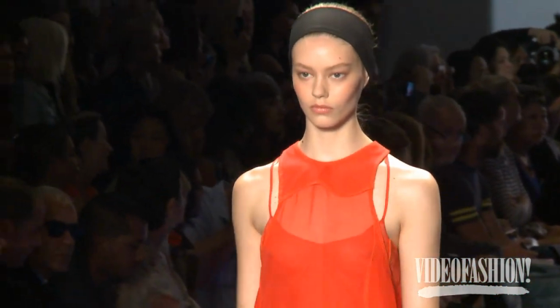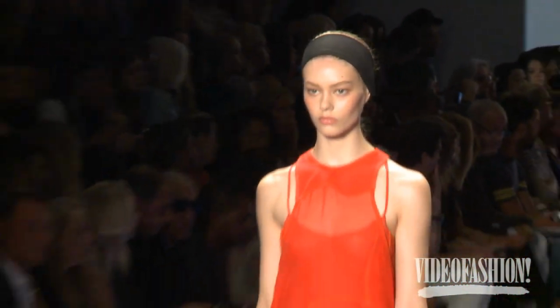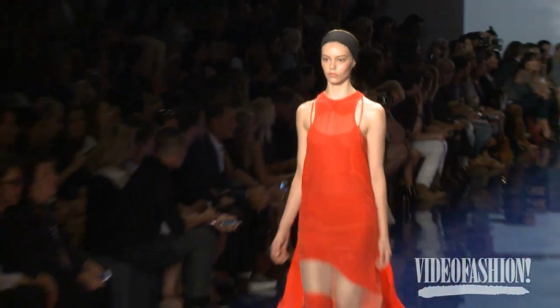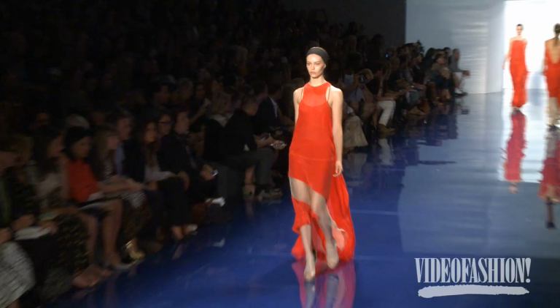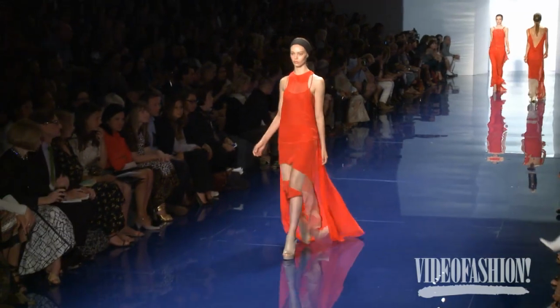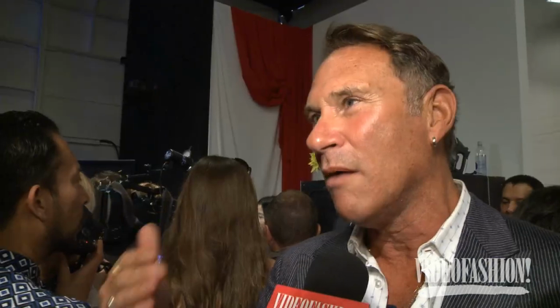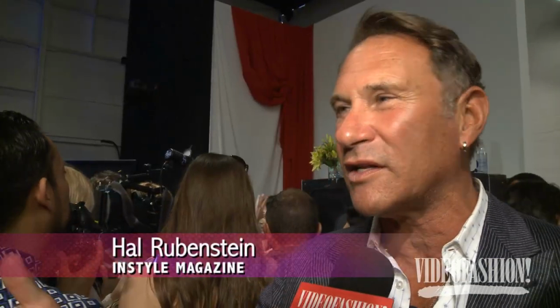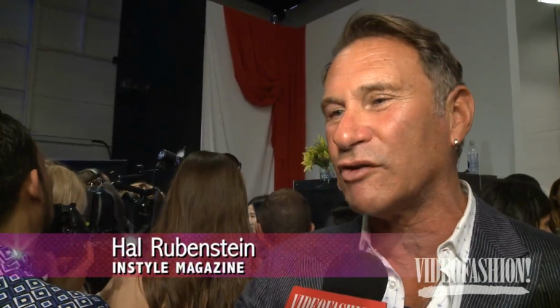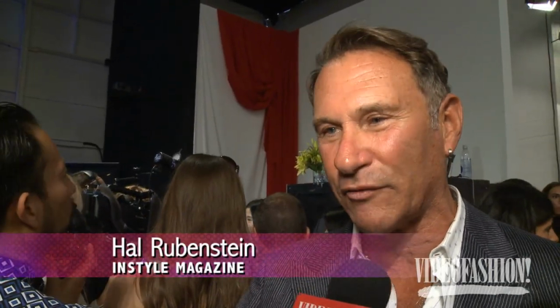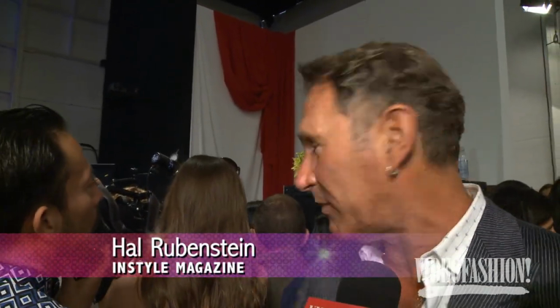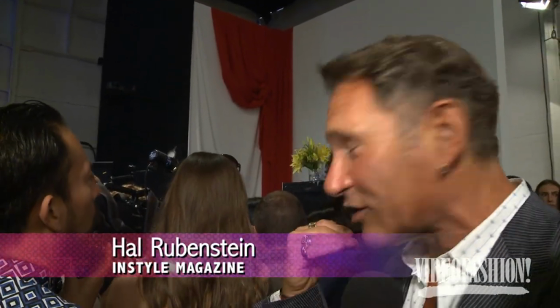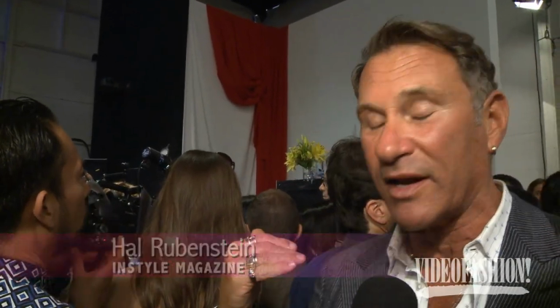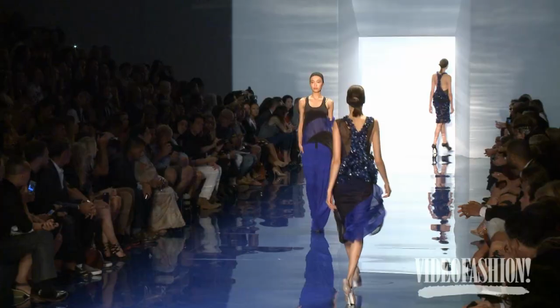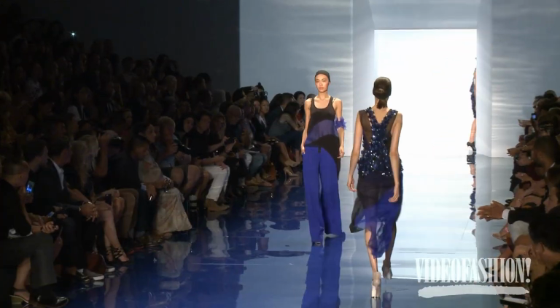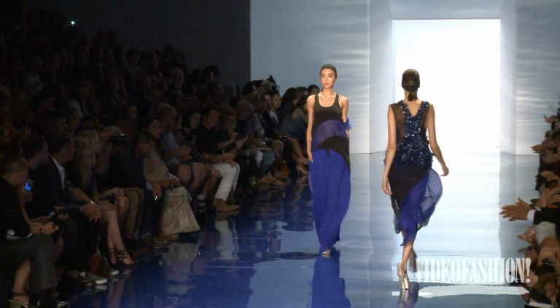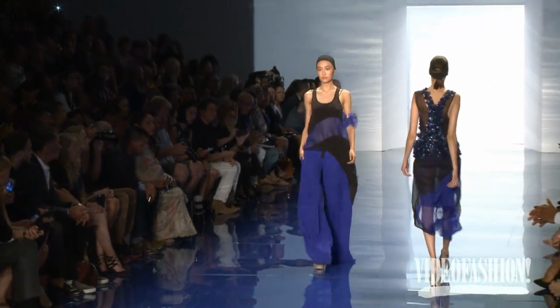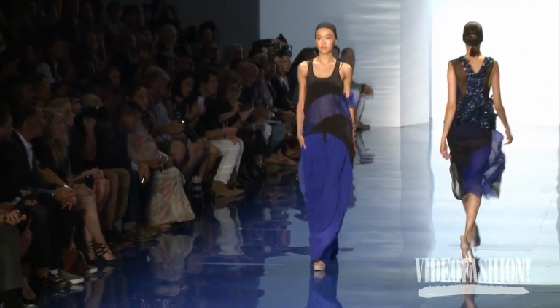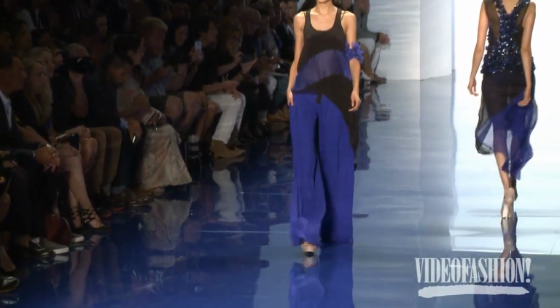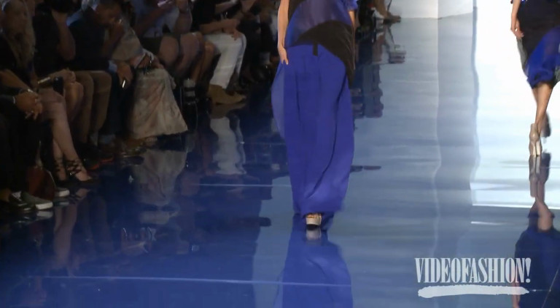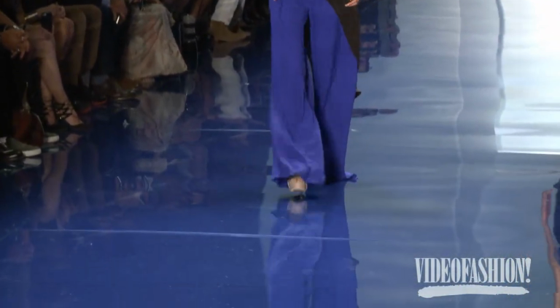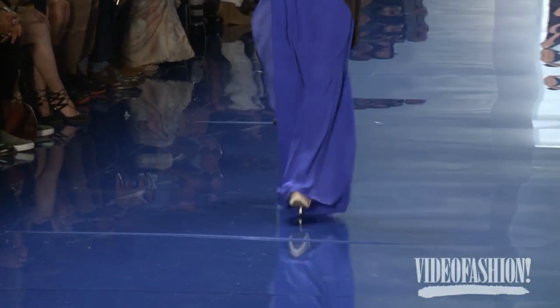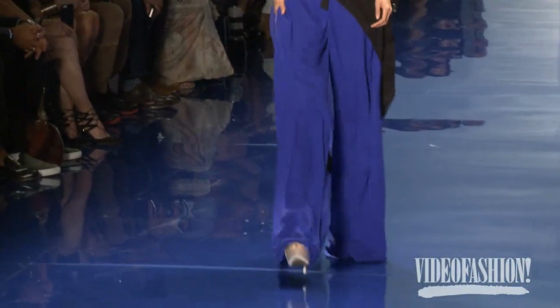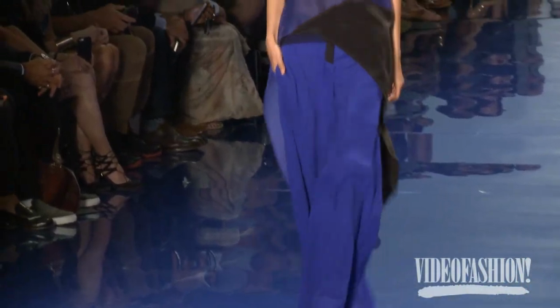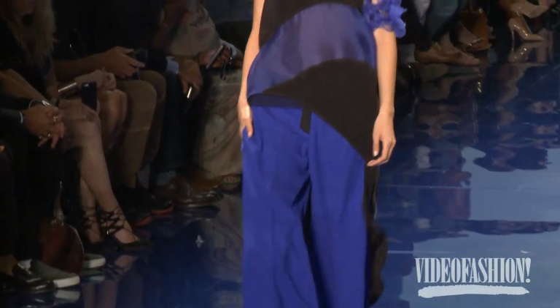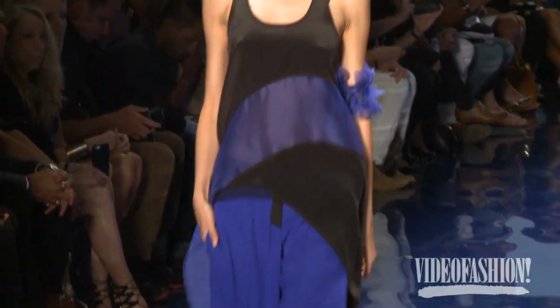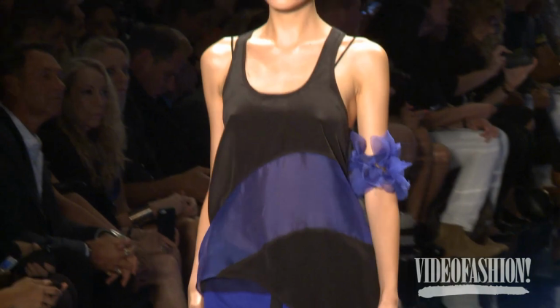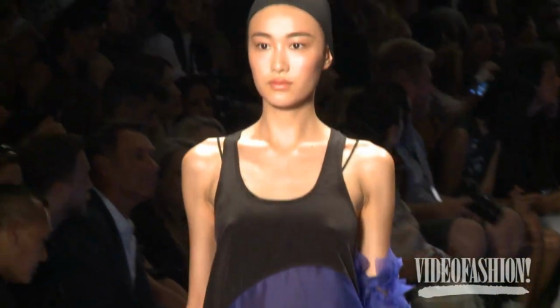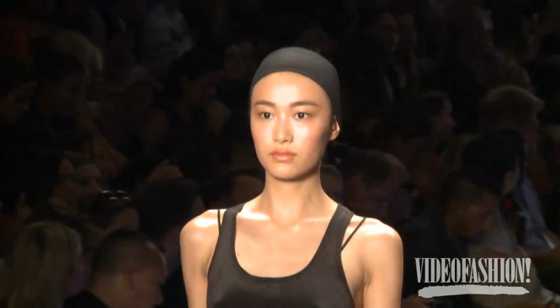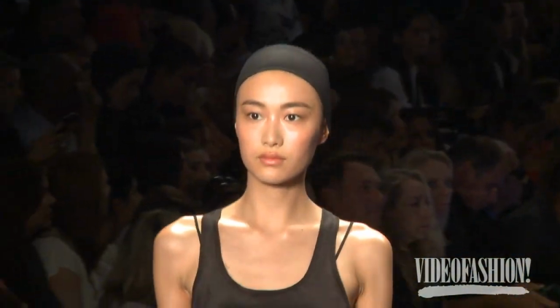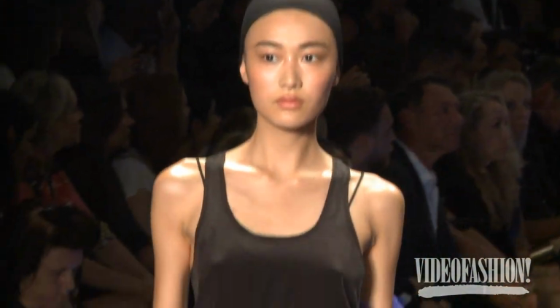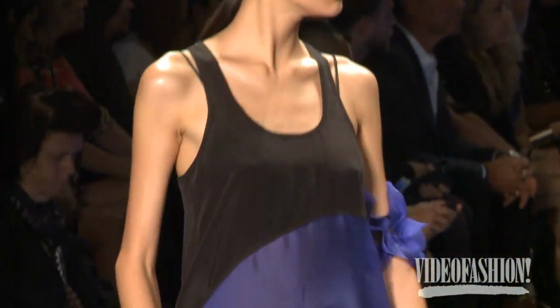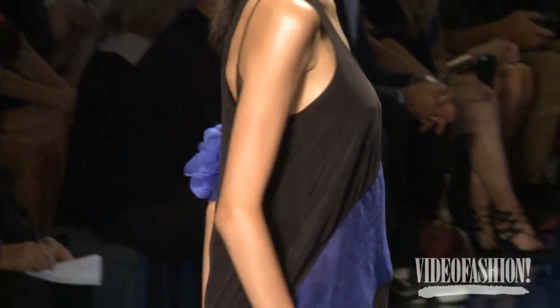Vera is known for those red-carpet gowns and wedding gowns, but you should see the way Vera dresses every day. She's a leggings girl with lots of layers over it — she's always cold so she always keeps layering cashmere upon cashmere upon cashmere. And now it's for spring, so it's chiffon upon chiffon upon chiffon.